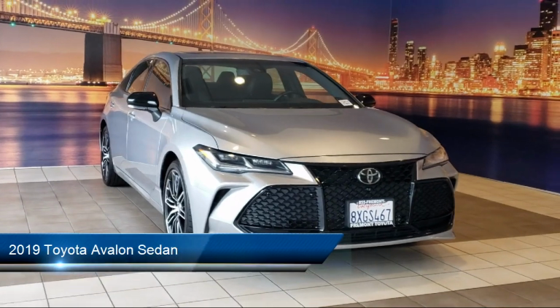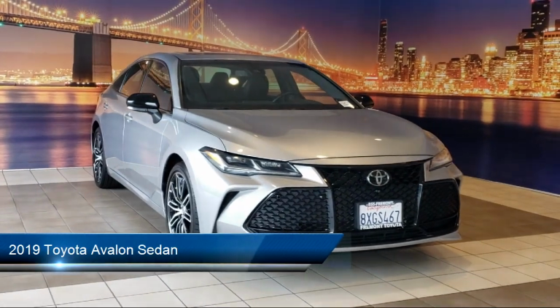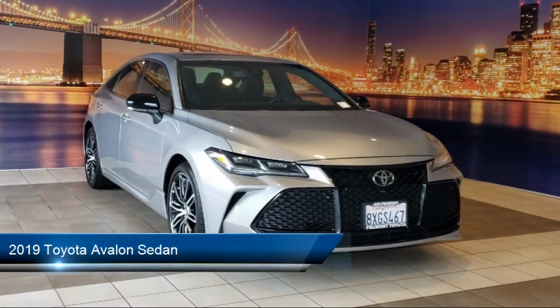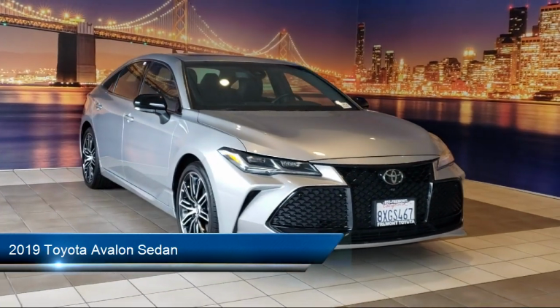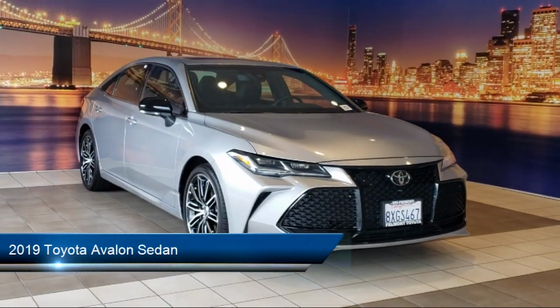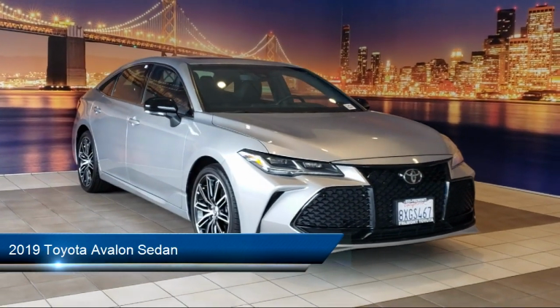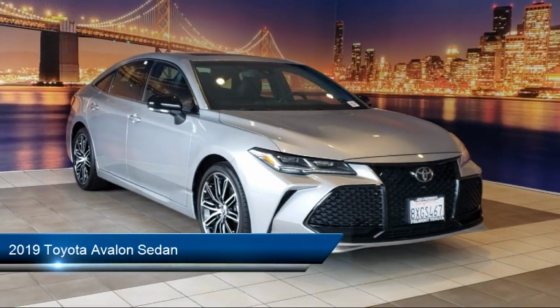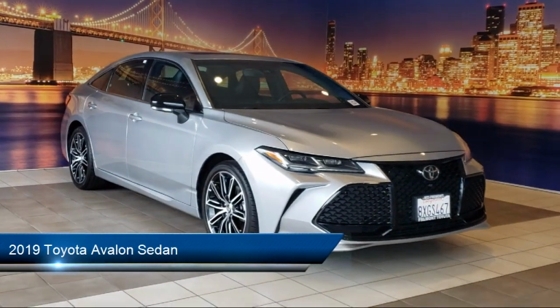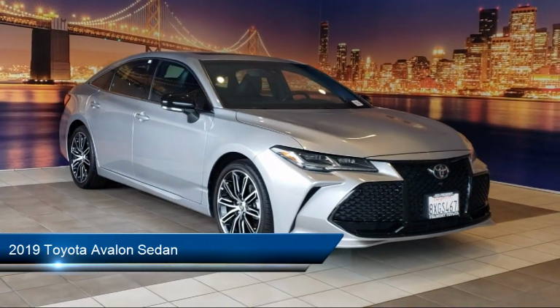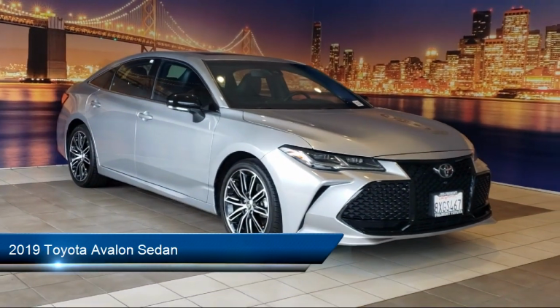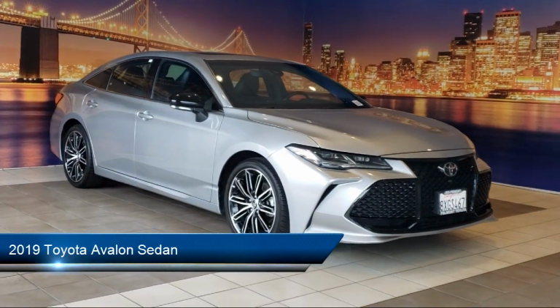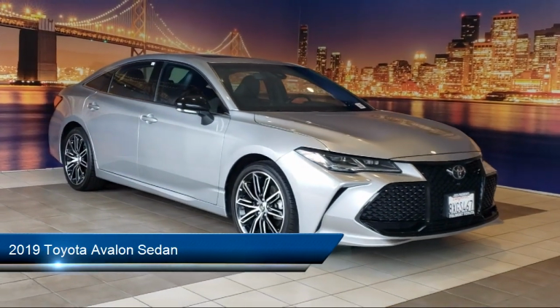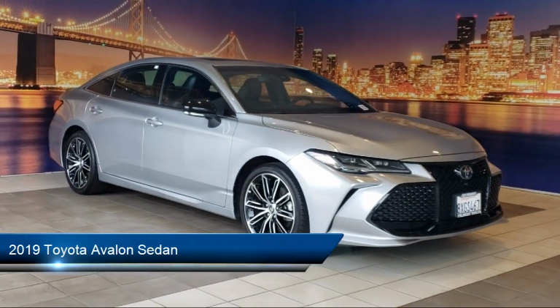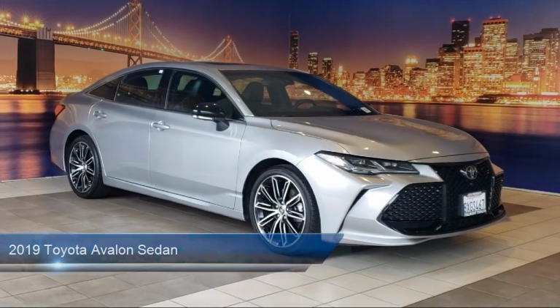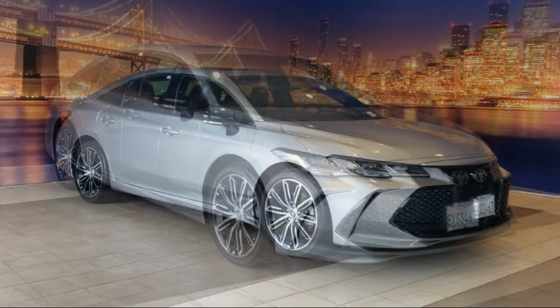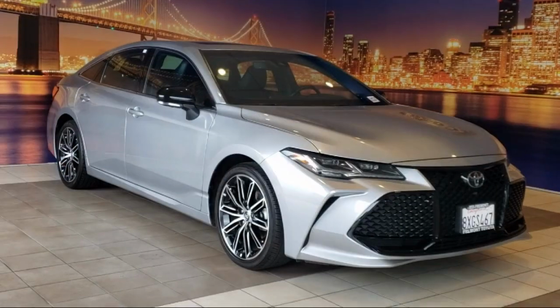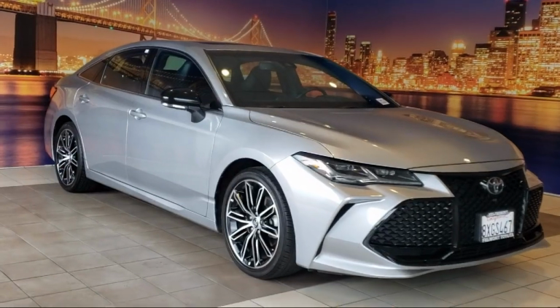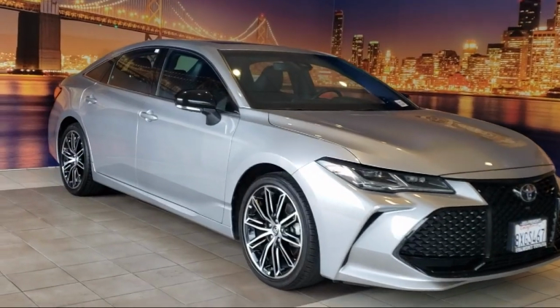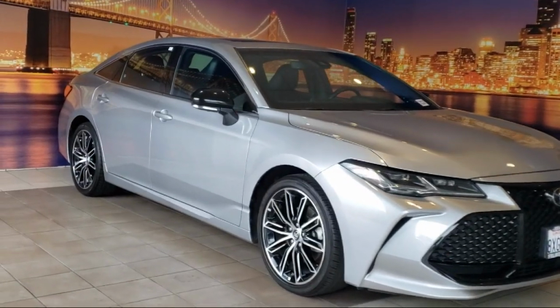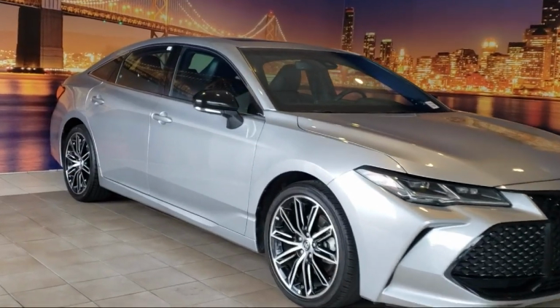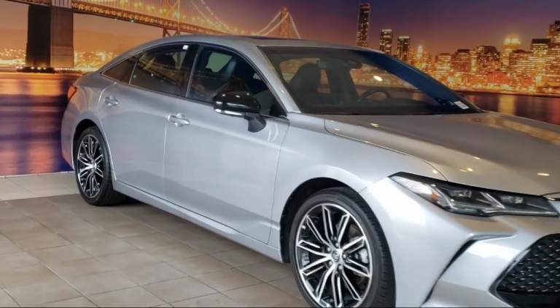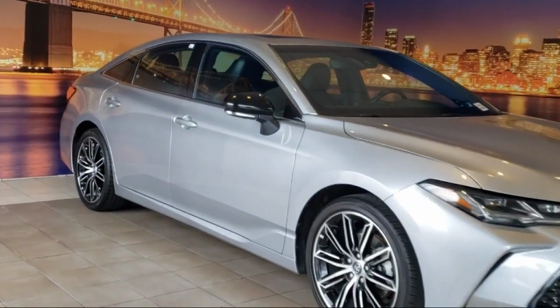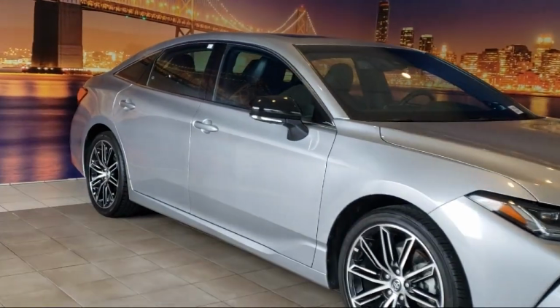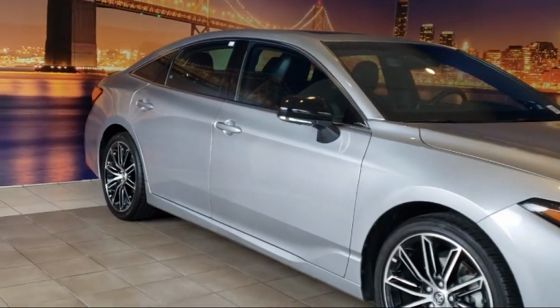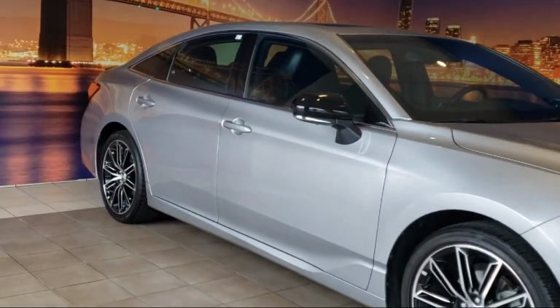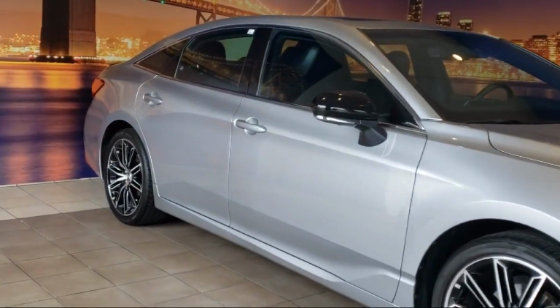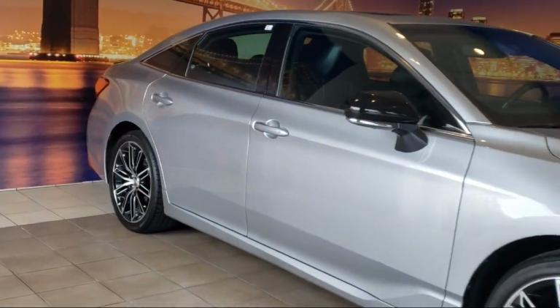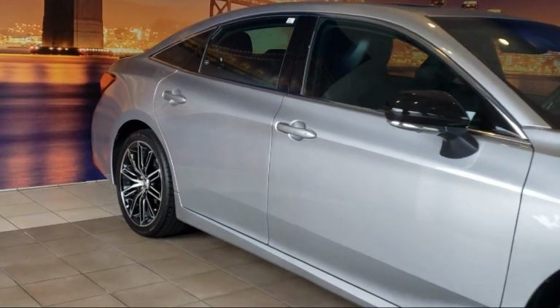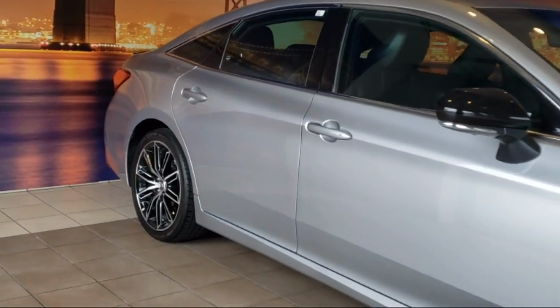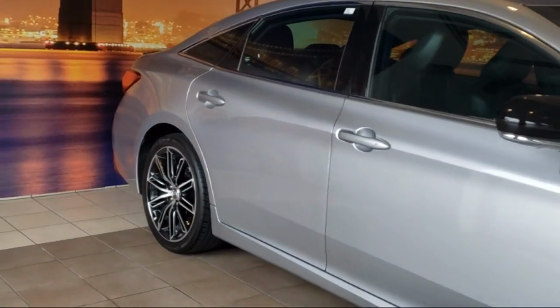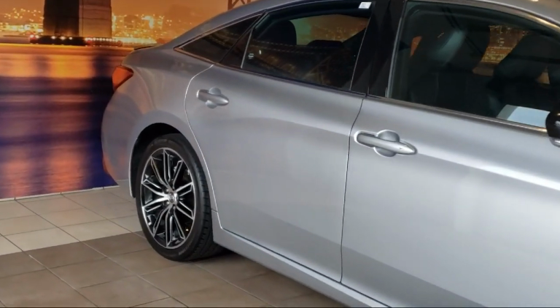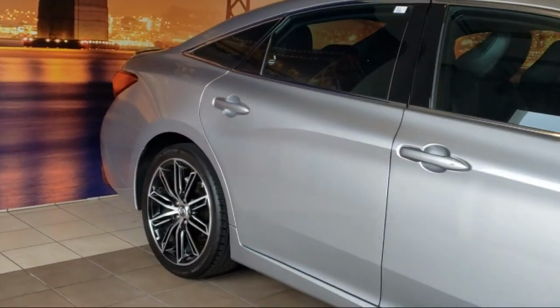It comes equipped with navigation, ventilated front seats, Sirius XM satellite radio, heated rear seats, heated front seats, heated door mirrors, and rear view camera.